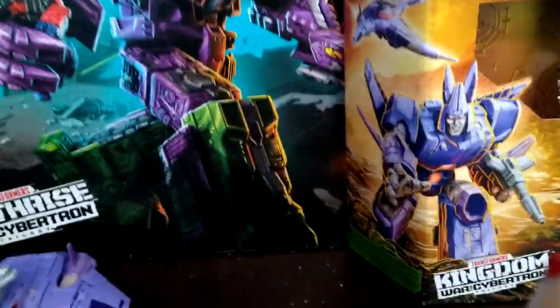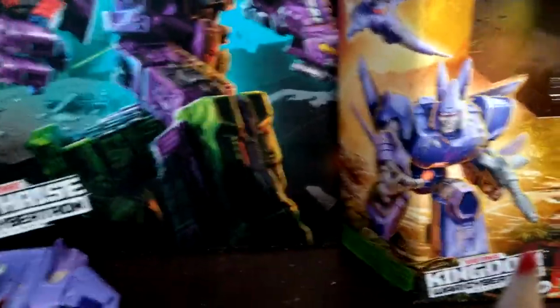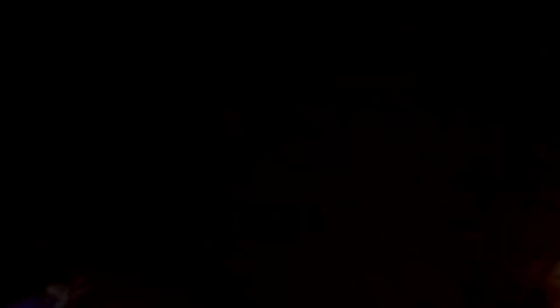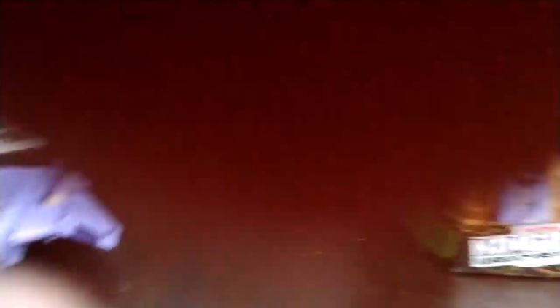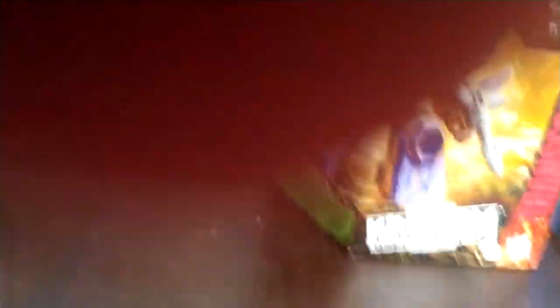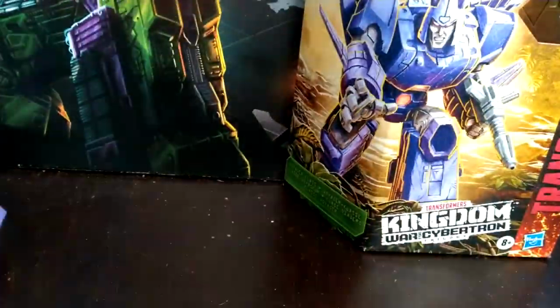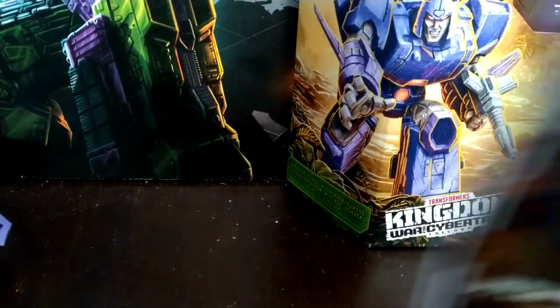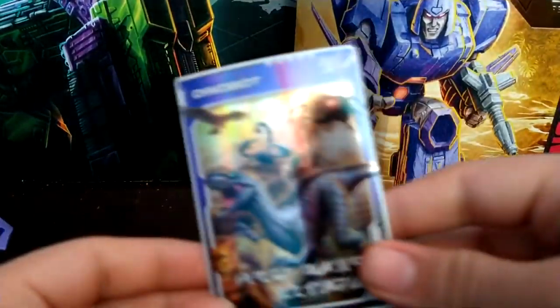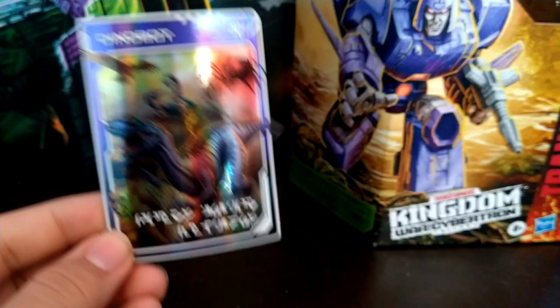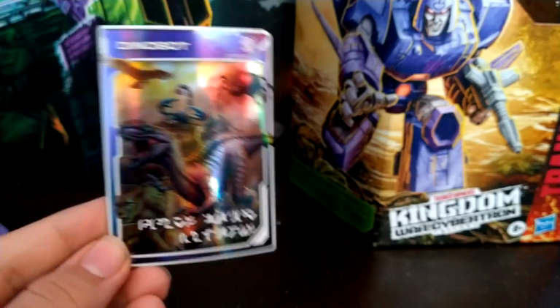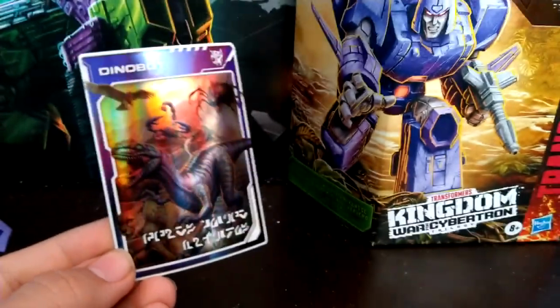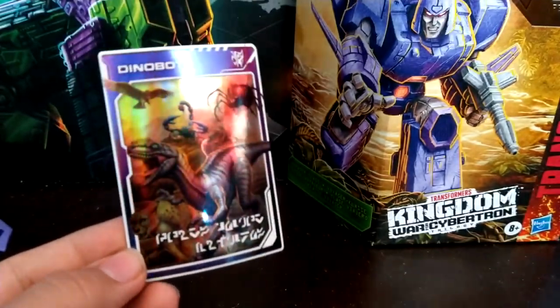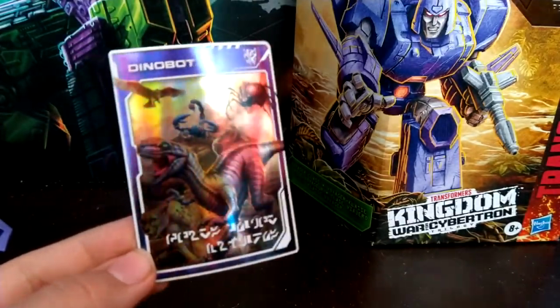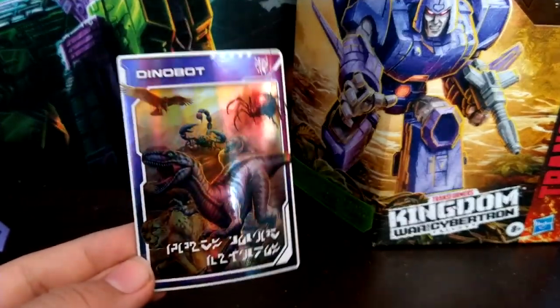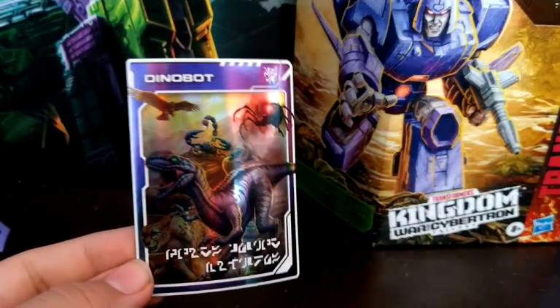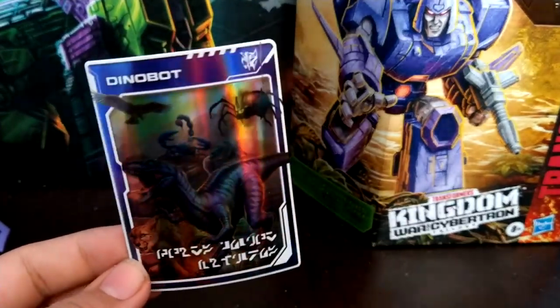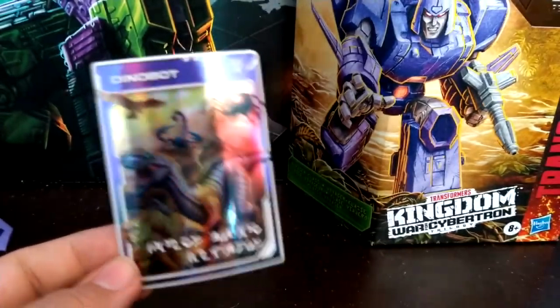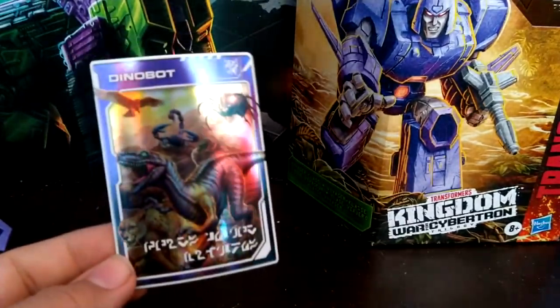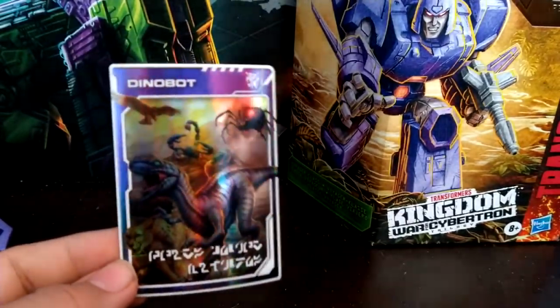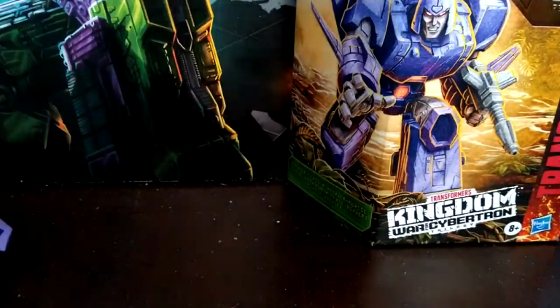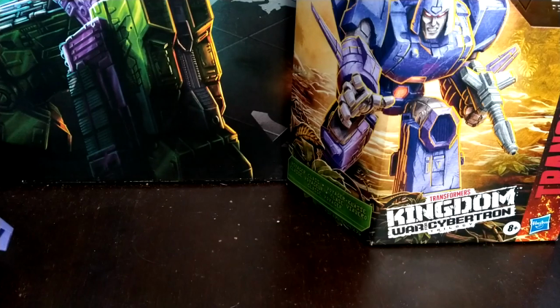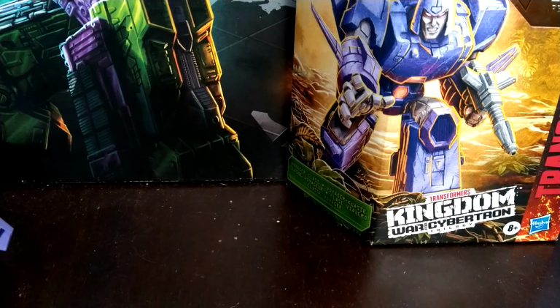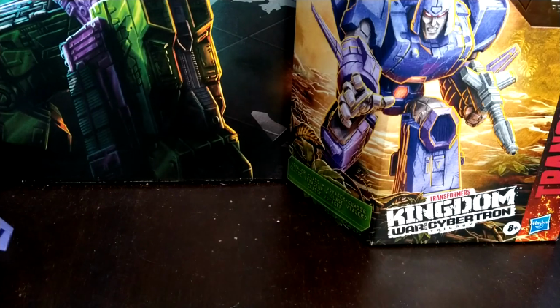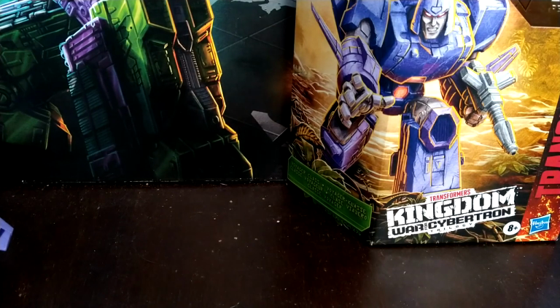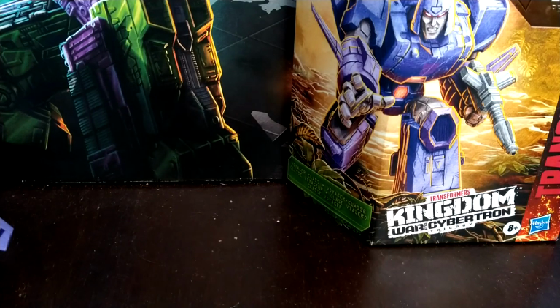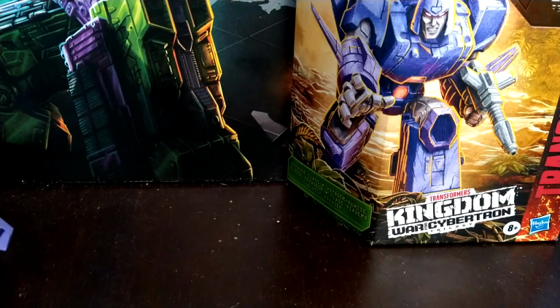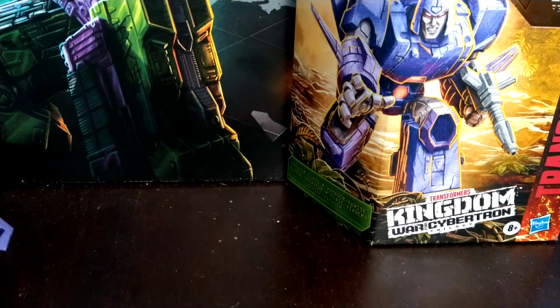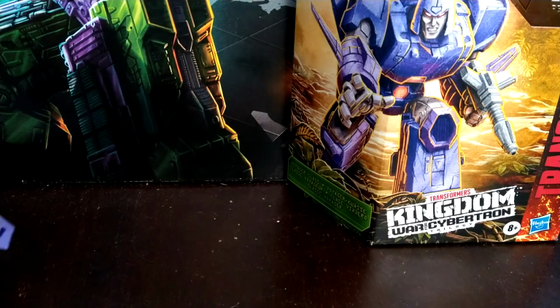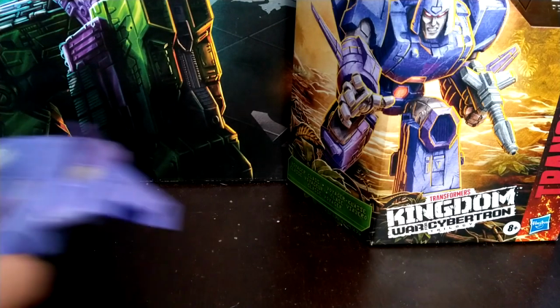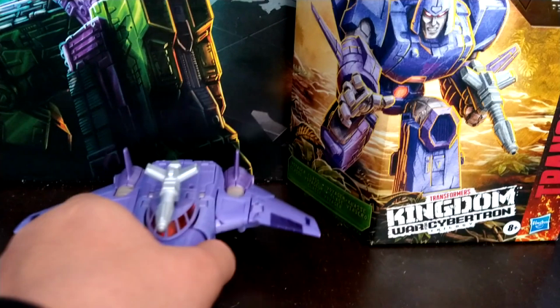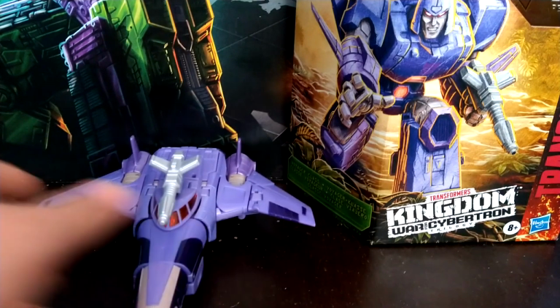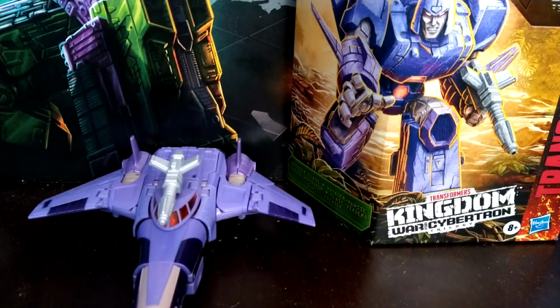The card that I got for this guy is Dinobot. The card looks pretty cool, but not the figure — I don't really like the Dinobot figure.